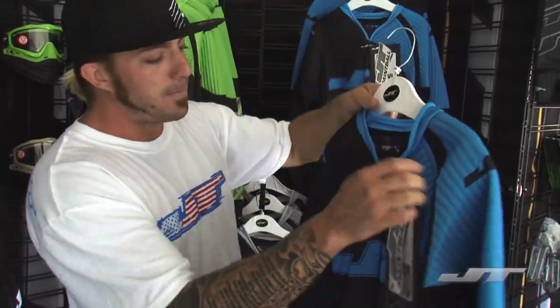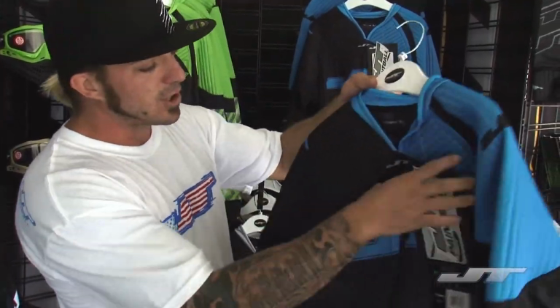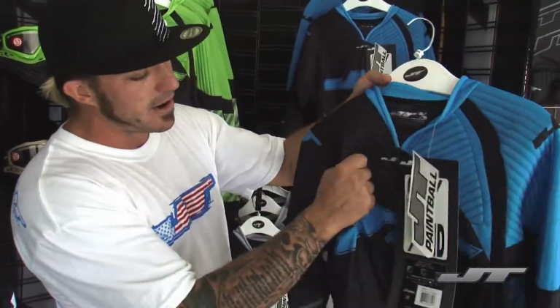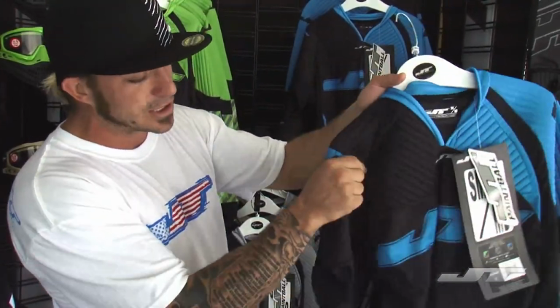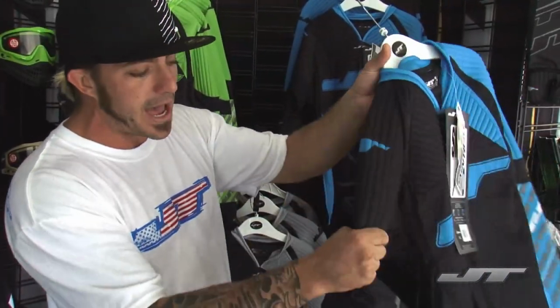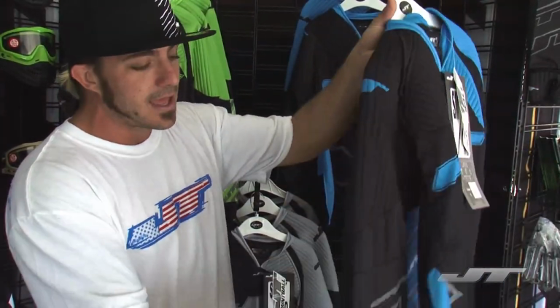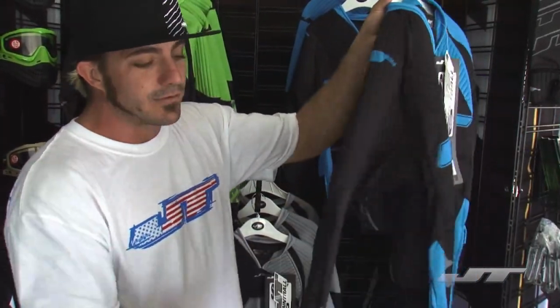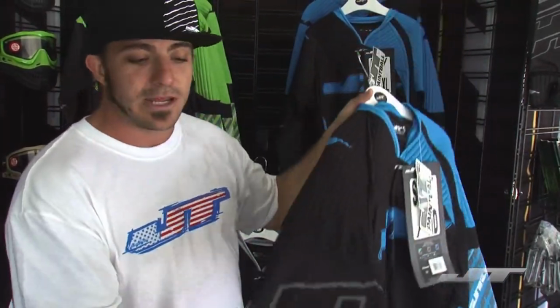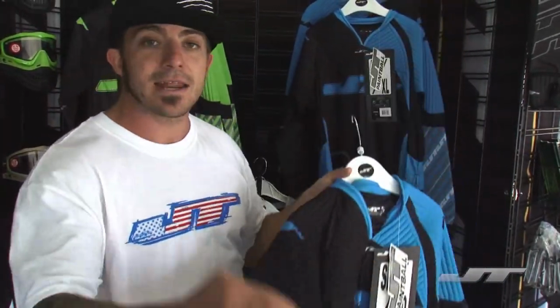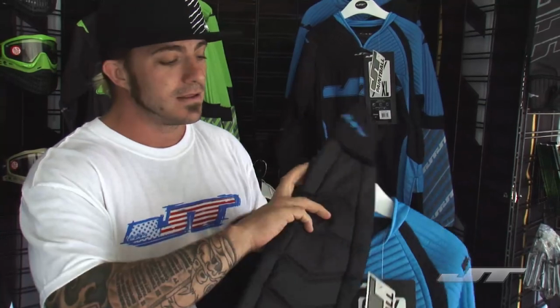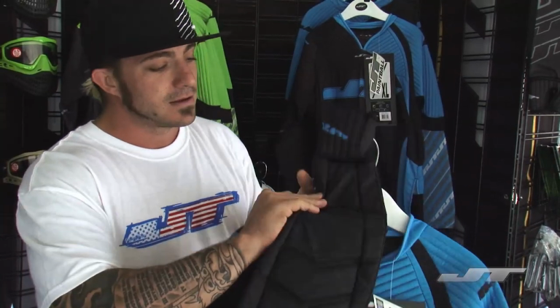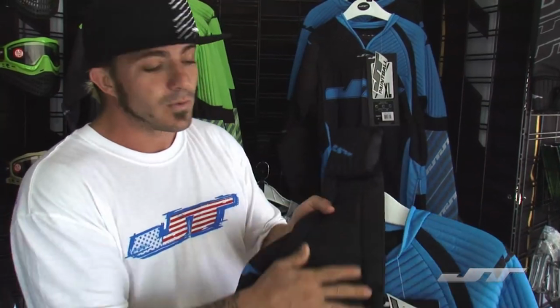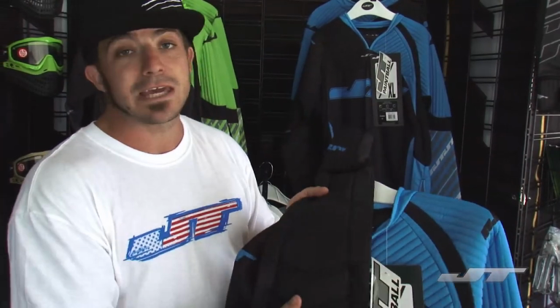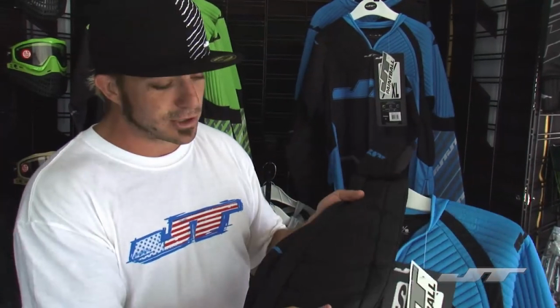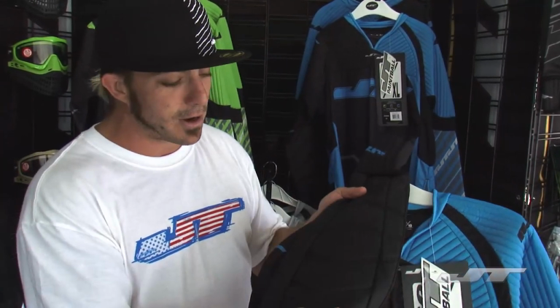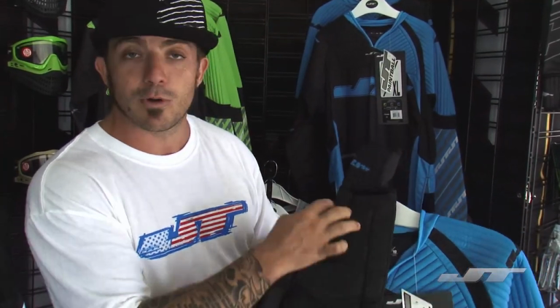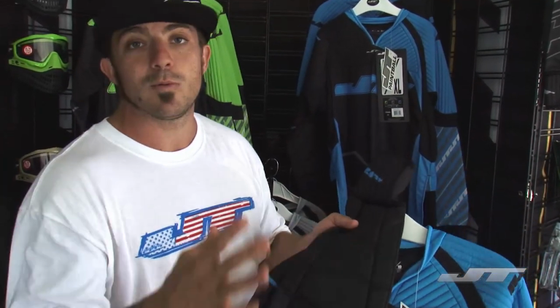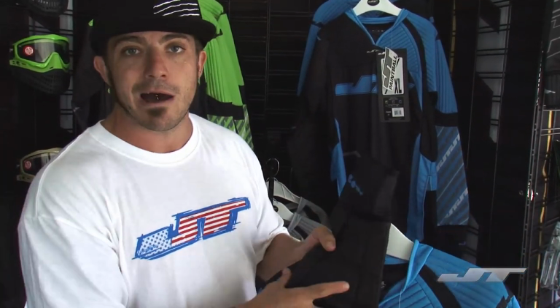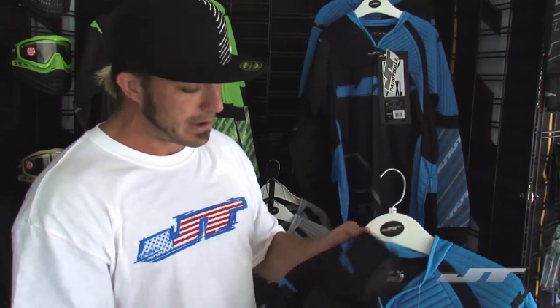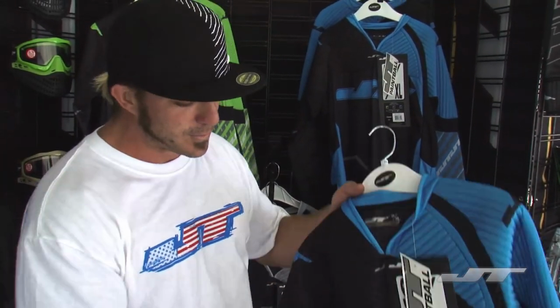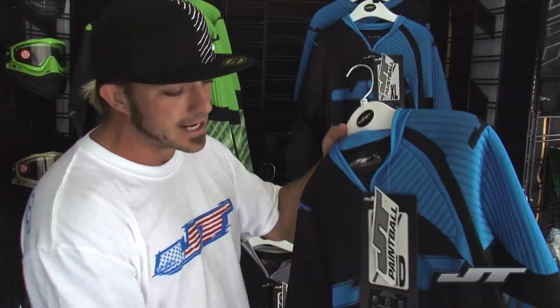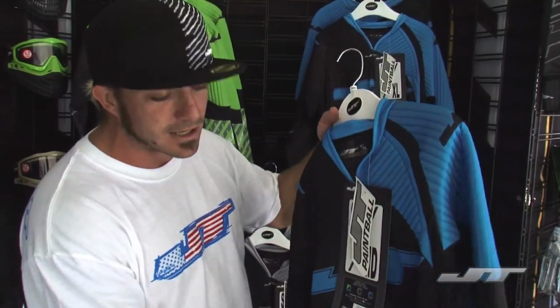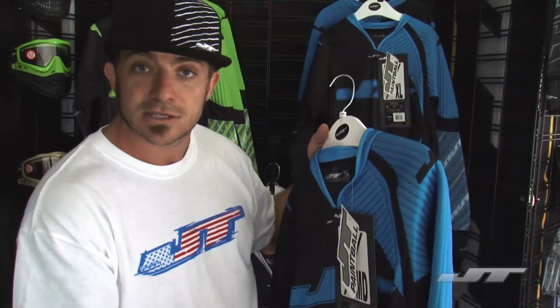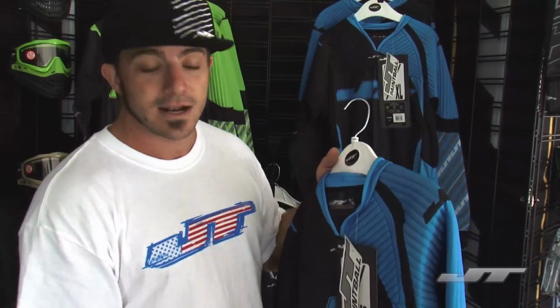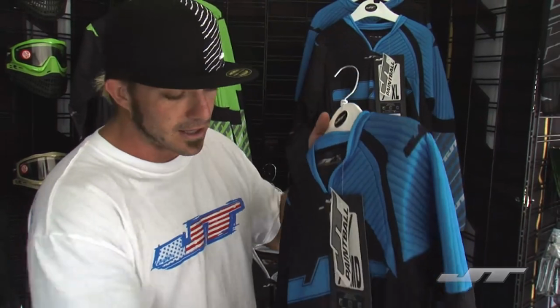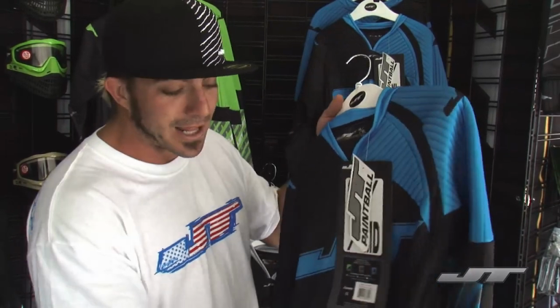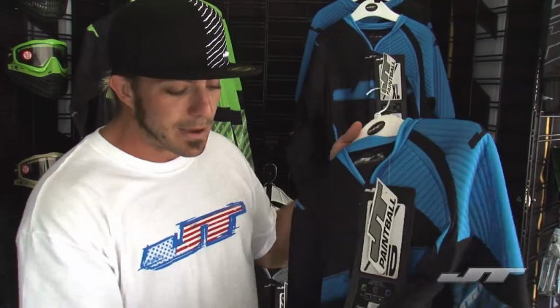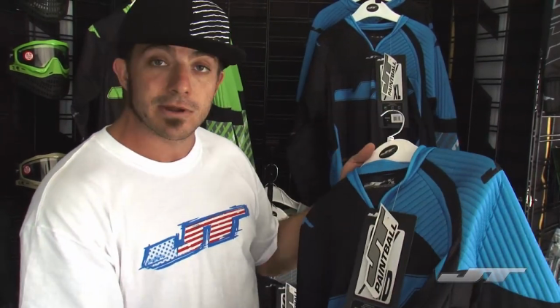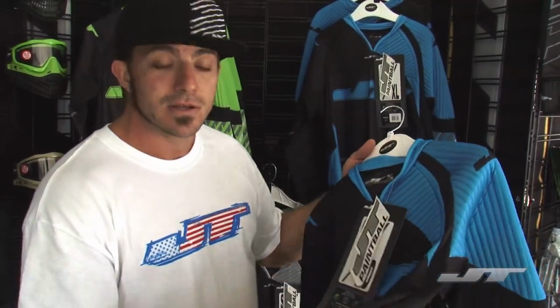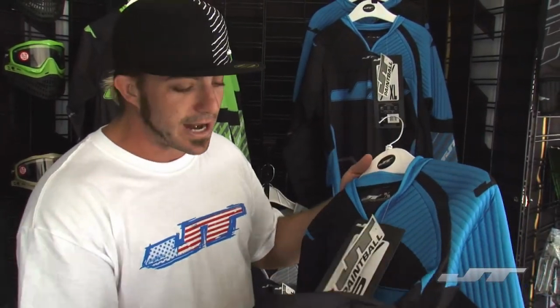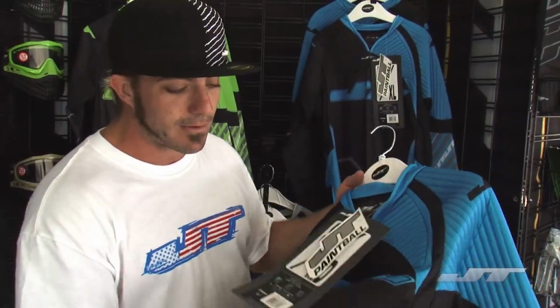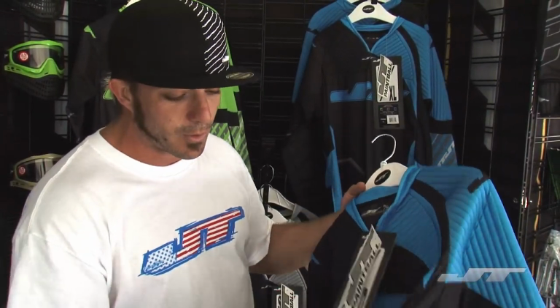But we didn't skimp on the padding. The padding's all in there. Everybody wants good padding. Everywhere you need padding, where you can keep your jersey from ripping through, we still got all that. We just added in a ton of mesh and a lot of lightweight material so you didn't have to carry around all the weight.